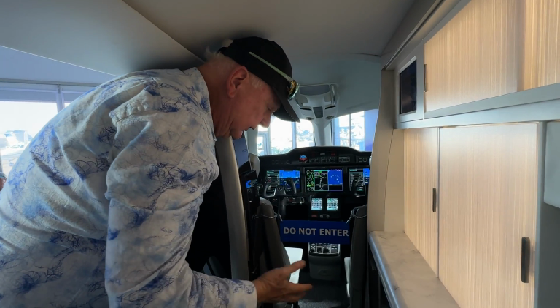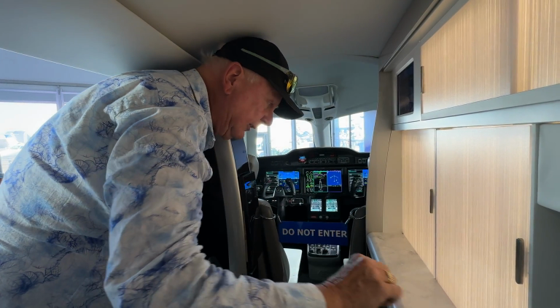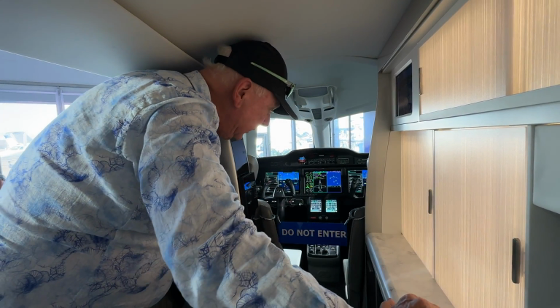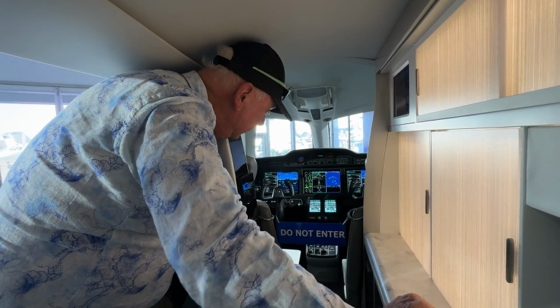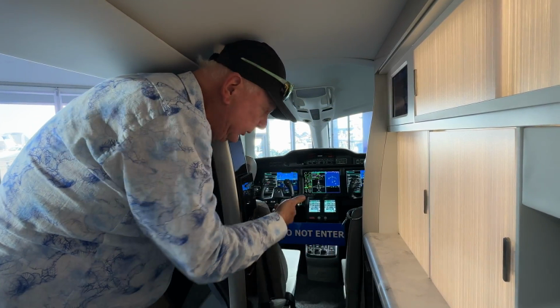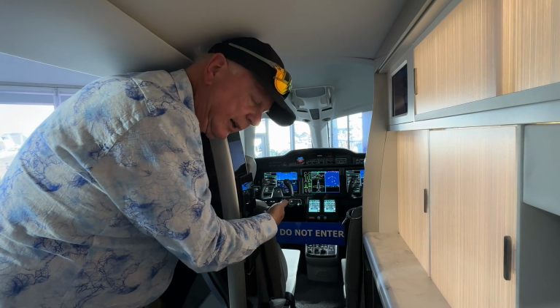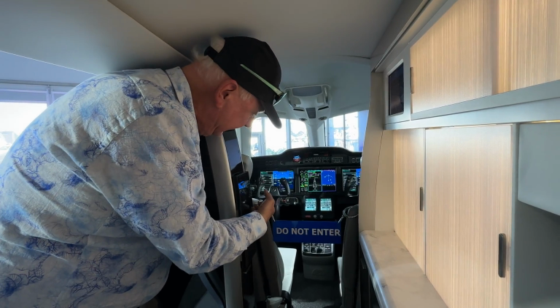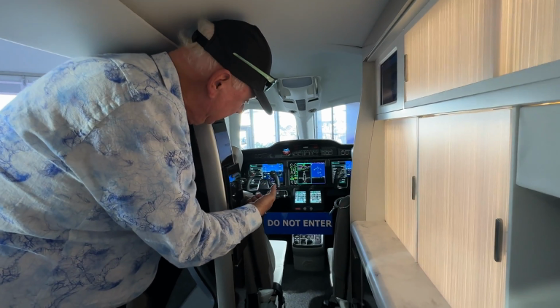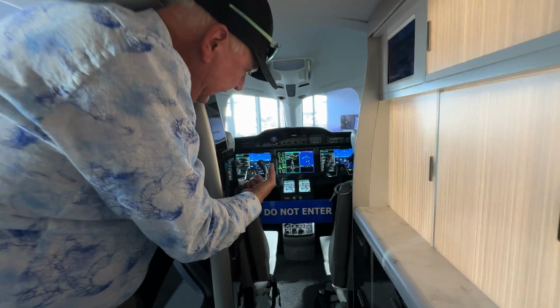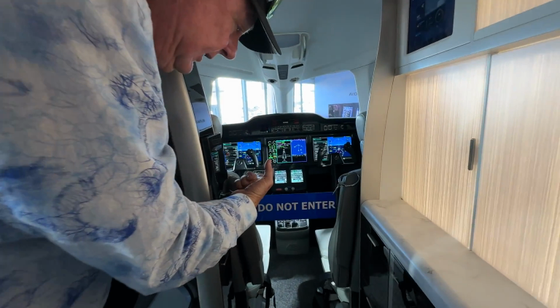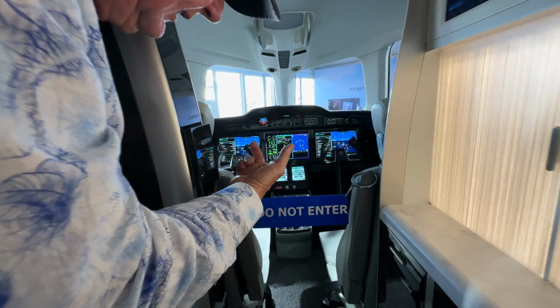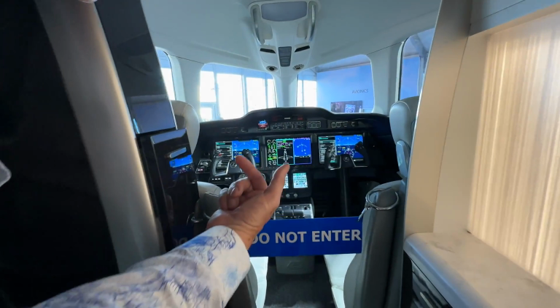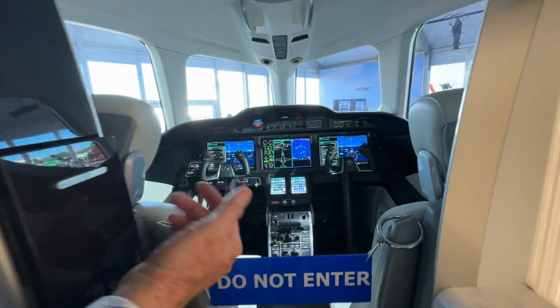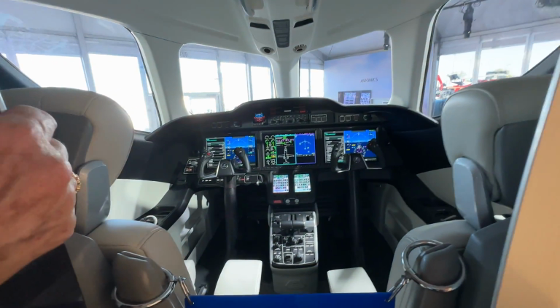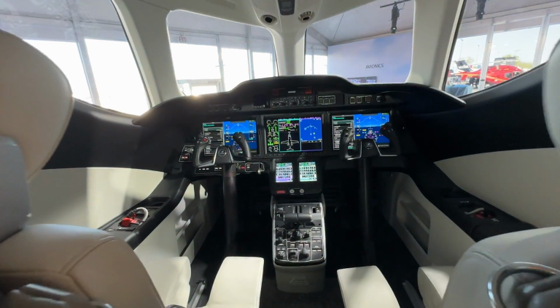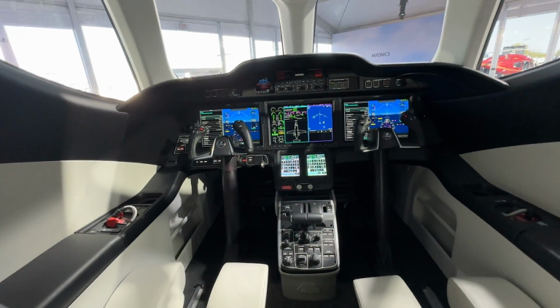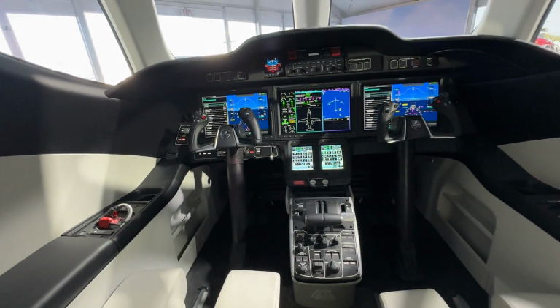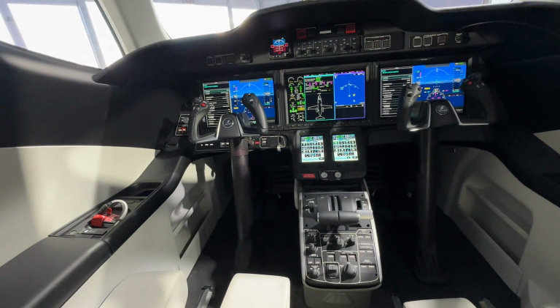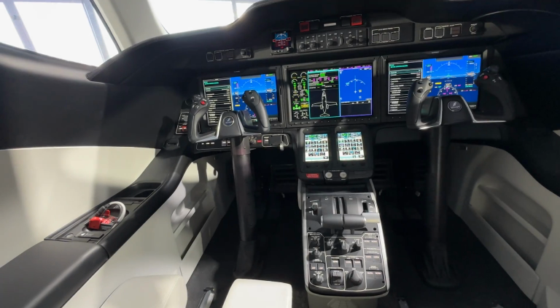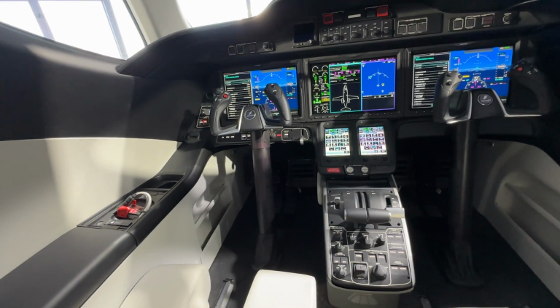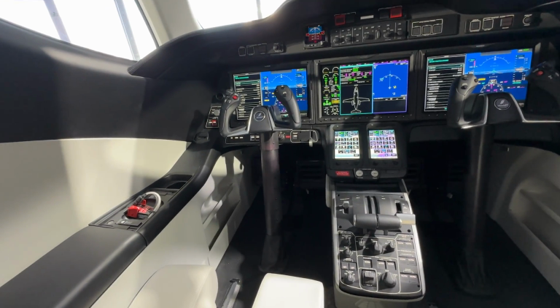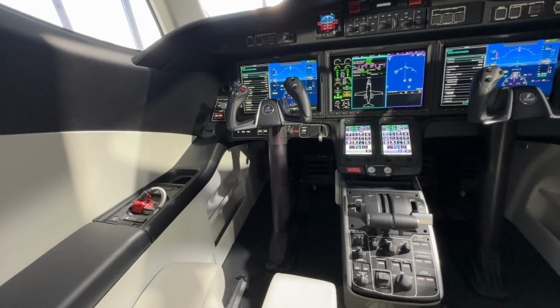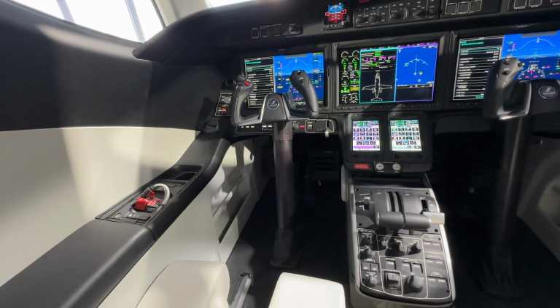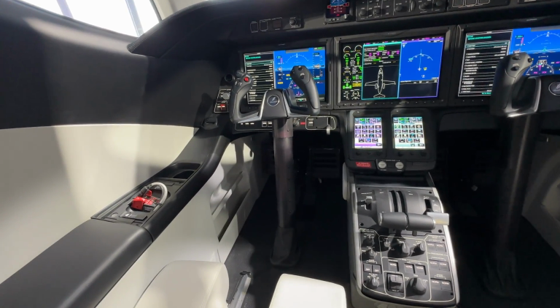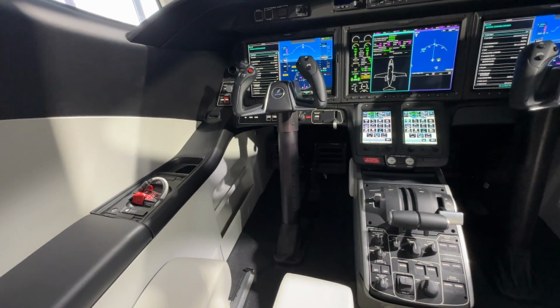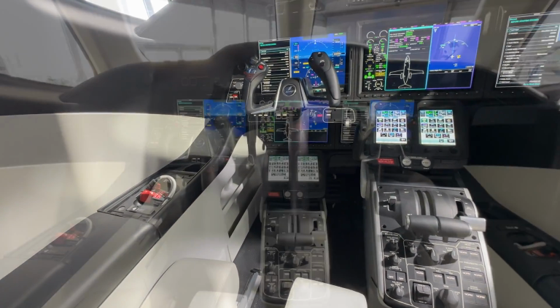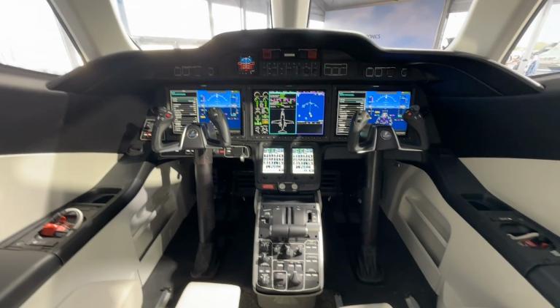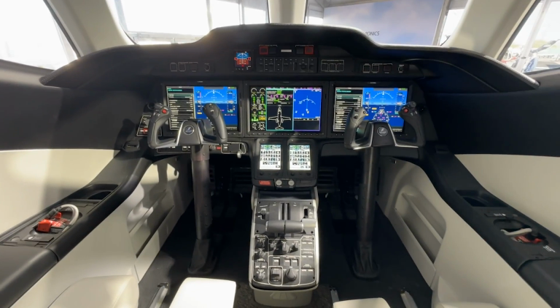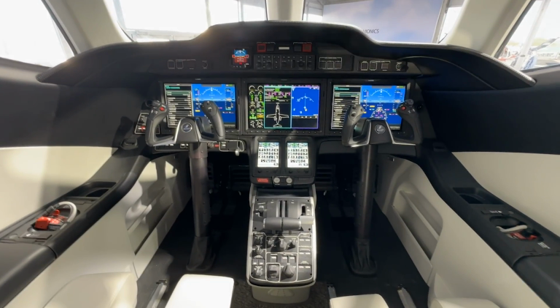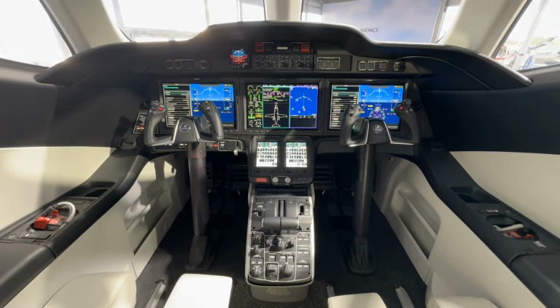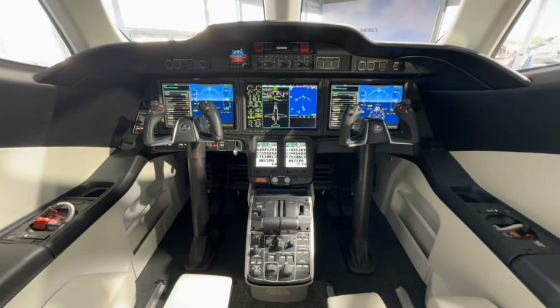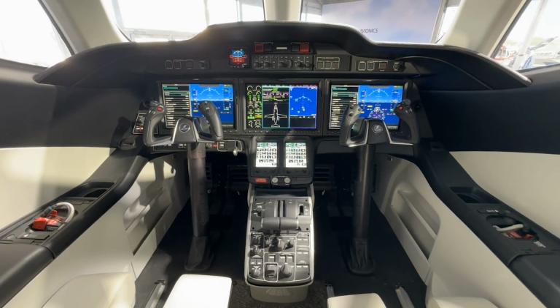Very comfortable airplane with beautiful legroom. Look at that legroom — Tigre is at 6'6" and I'm at 6'3", and we have lots of room. A lot more room than any other light jet I've been in so far. It's very, very cool.